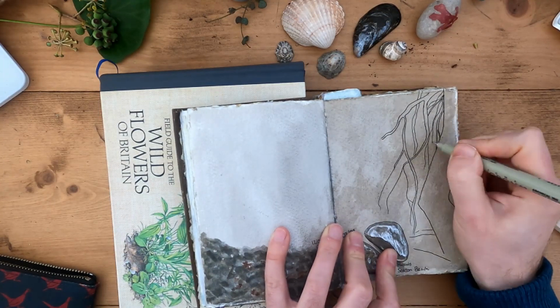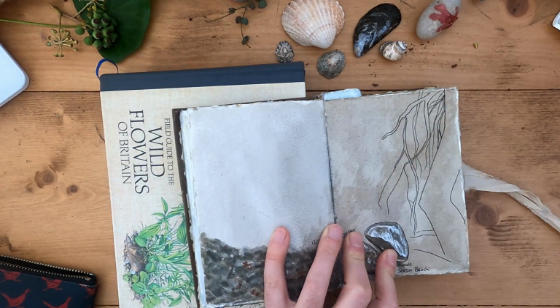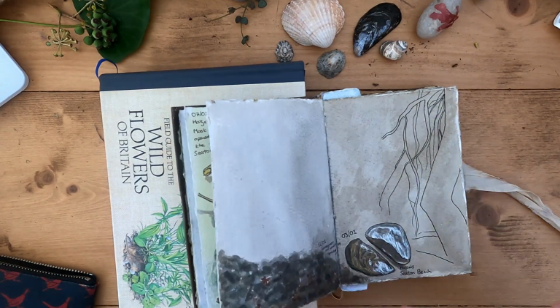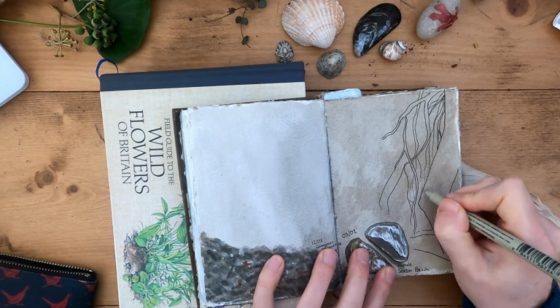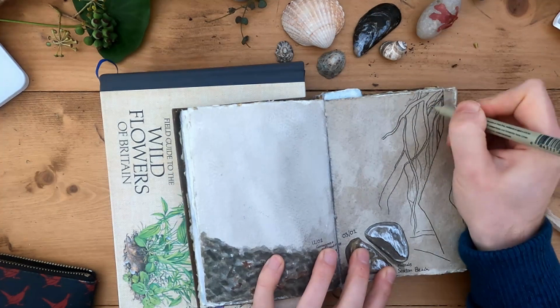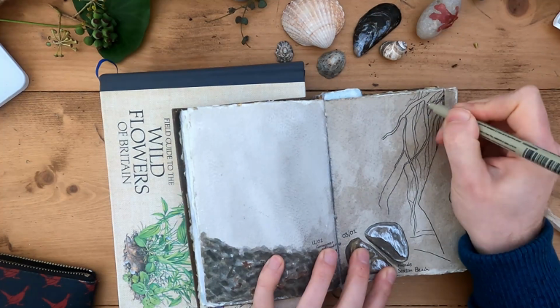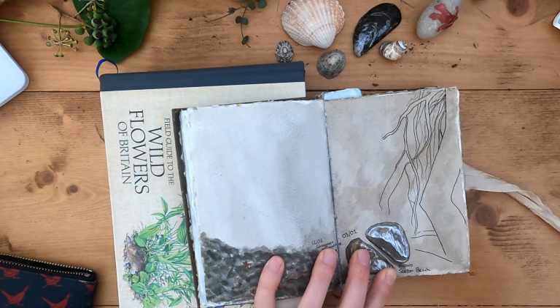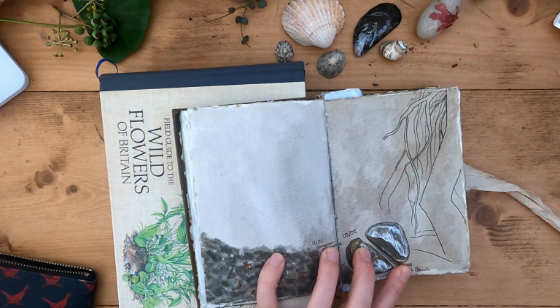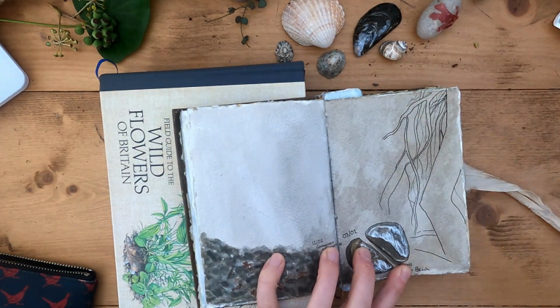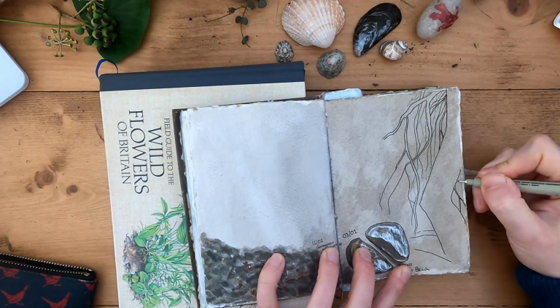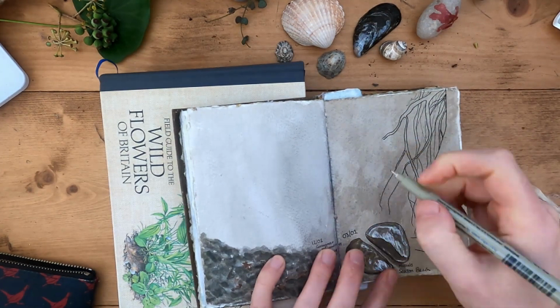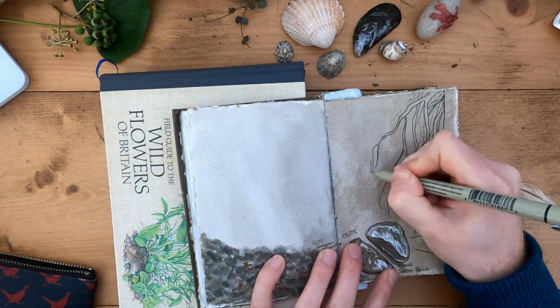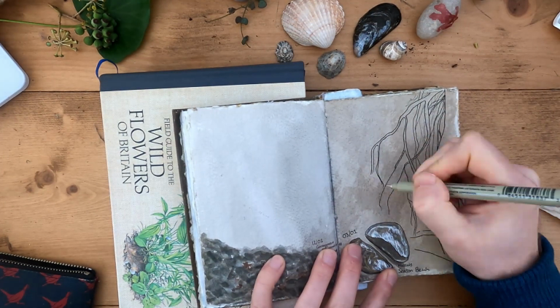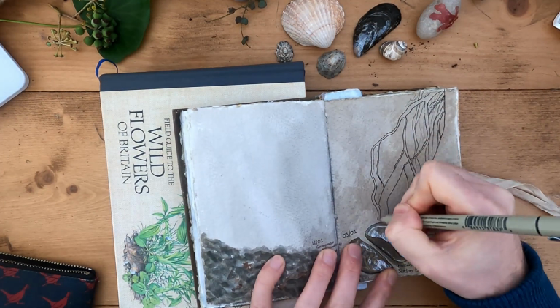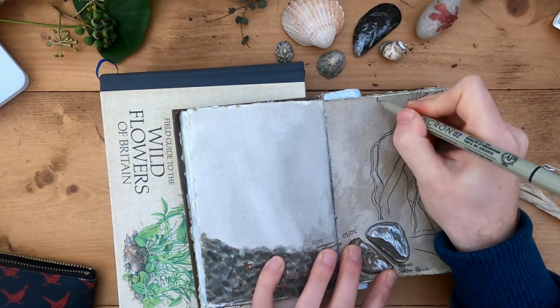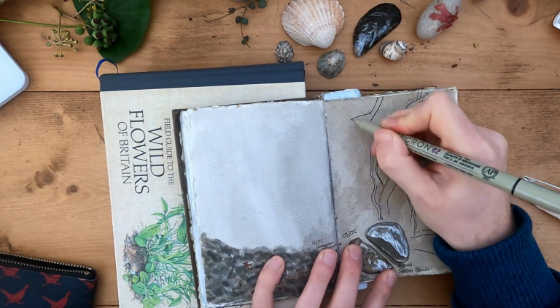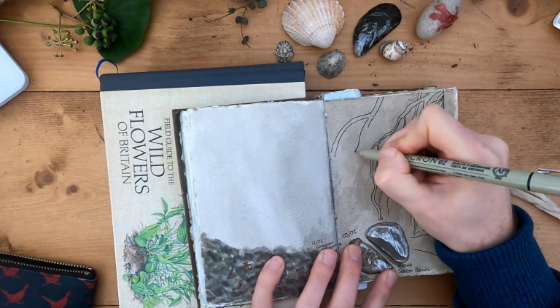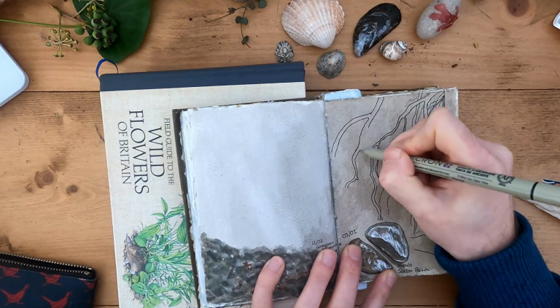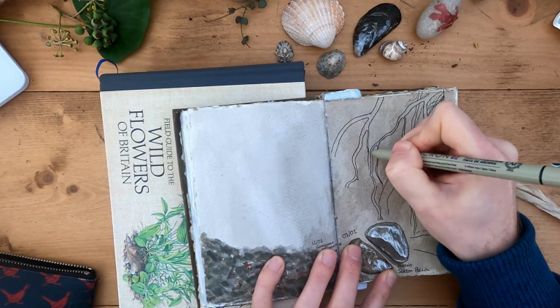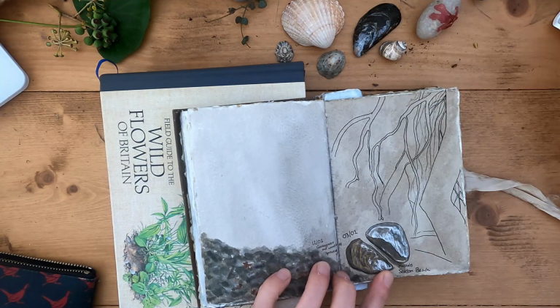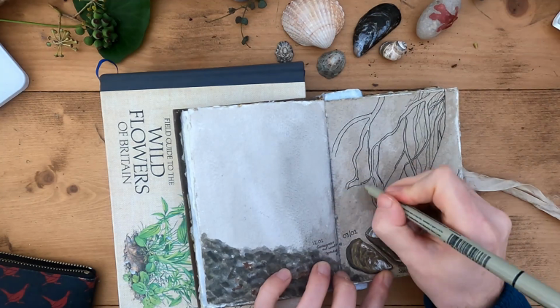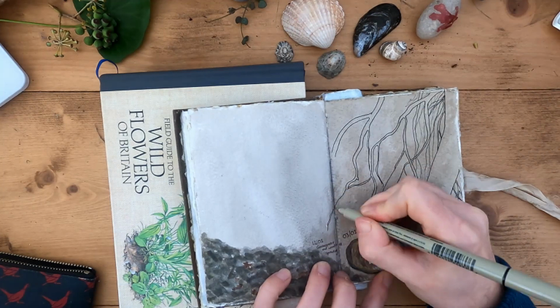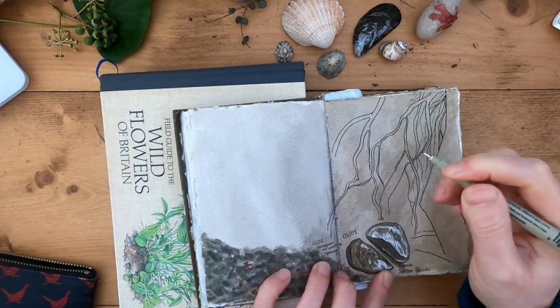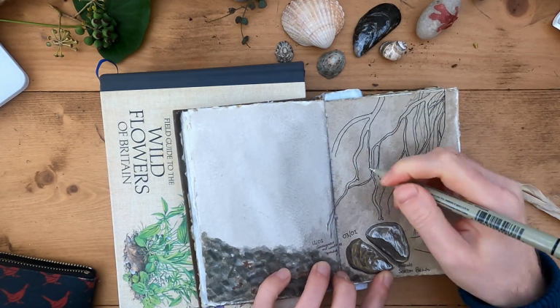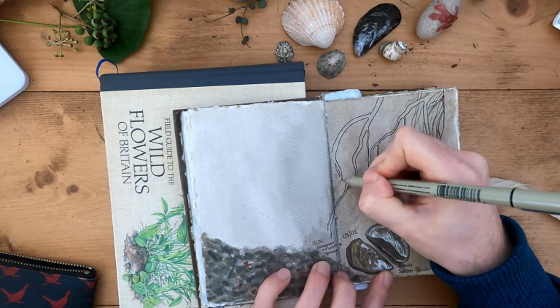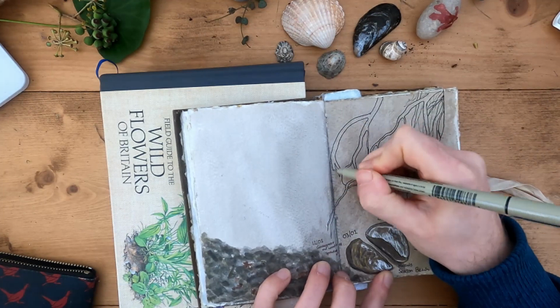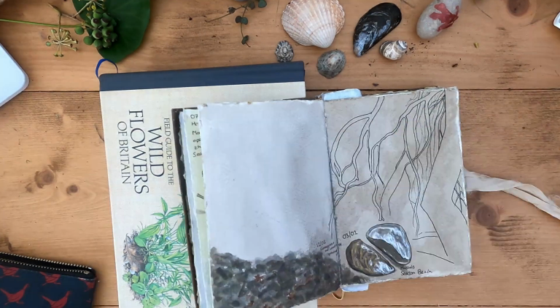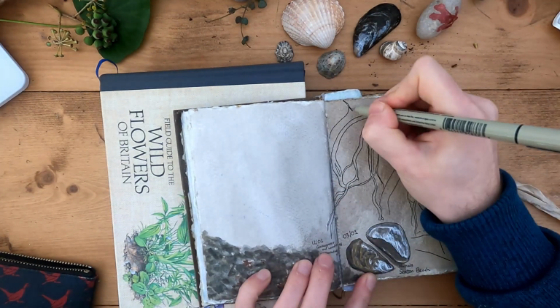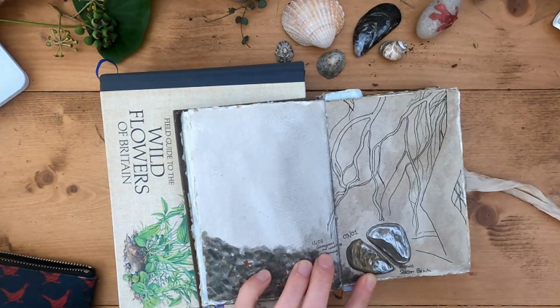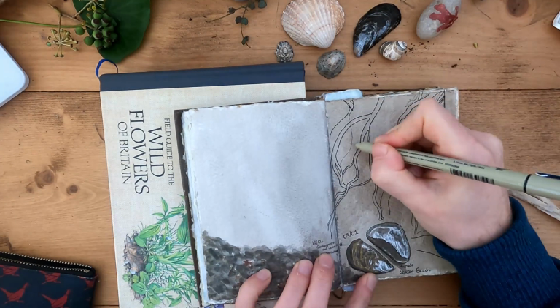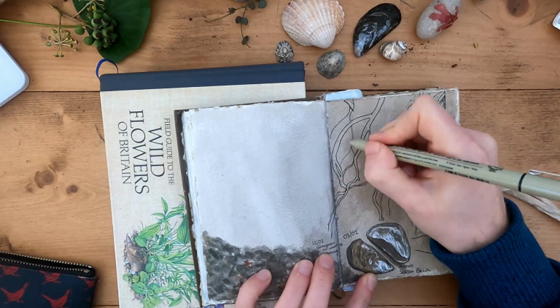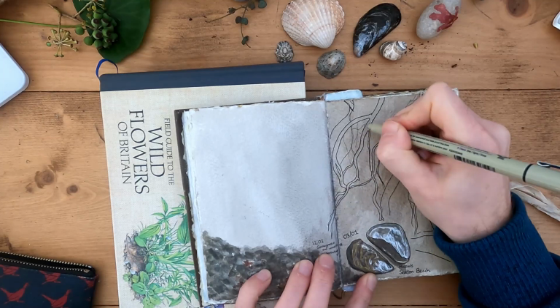So yeah, I'm not feeling great today. Do you use art when you're not feeling very well to help you get through the day? Art can be such a powerful tool for healing, especially nature journaling.